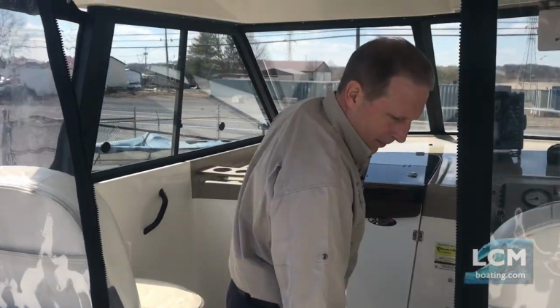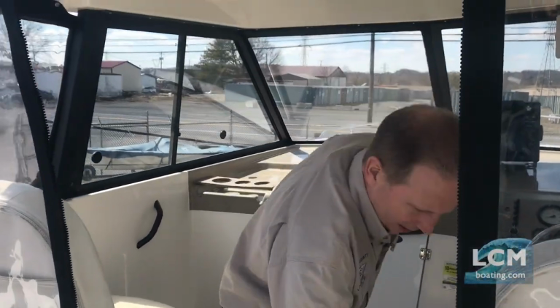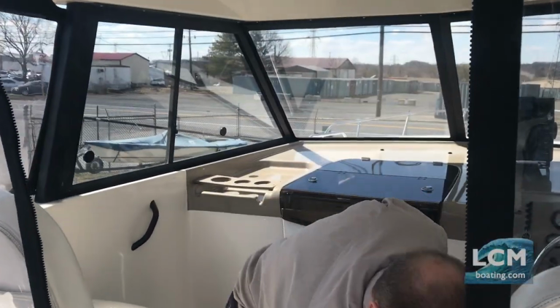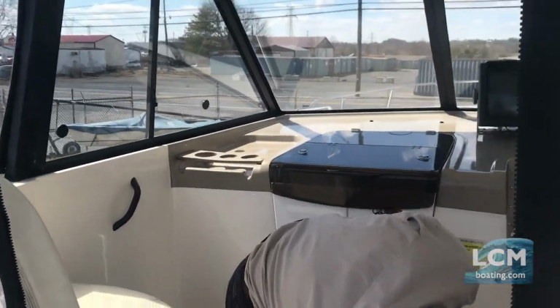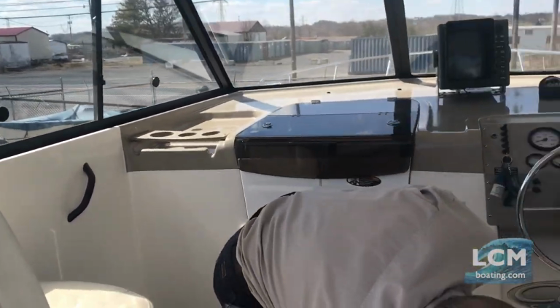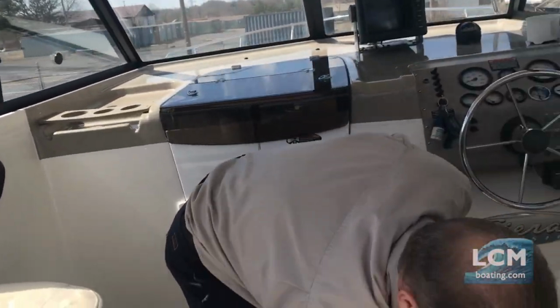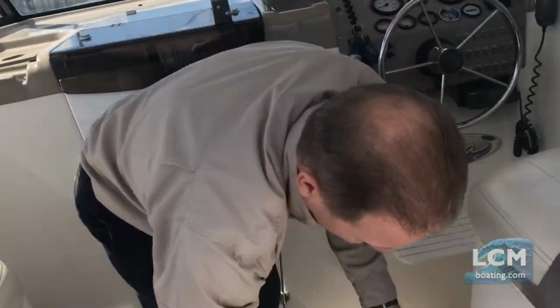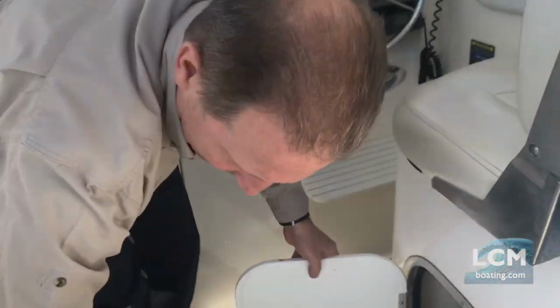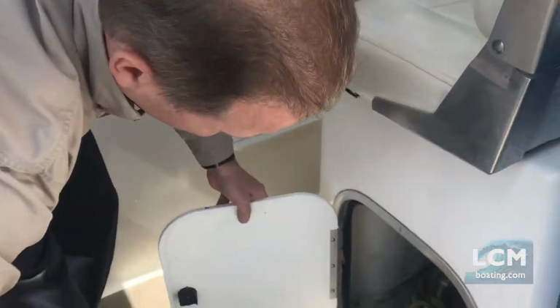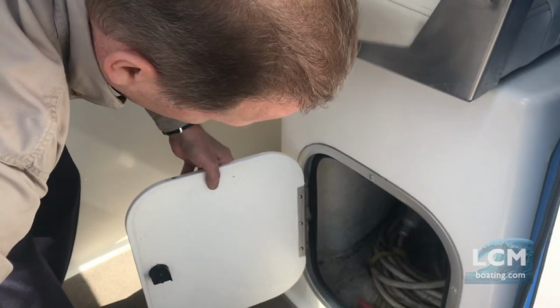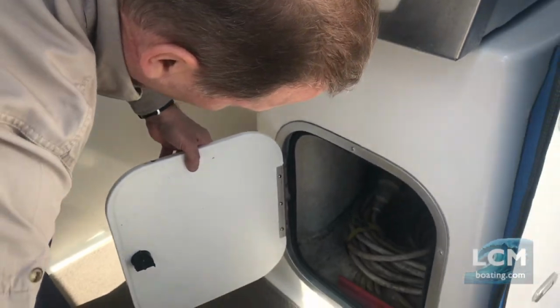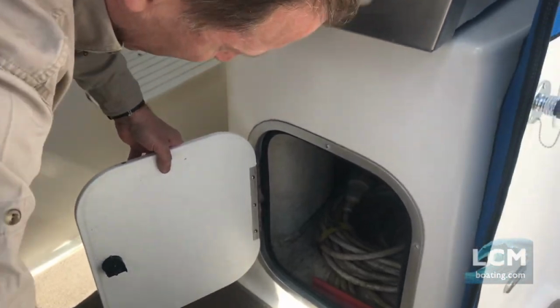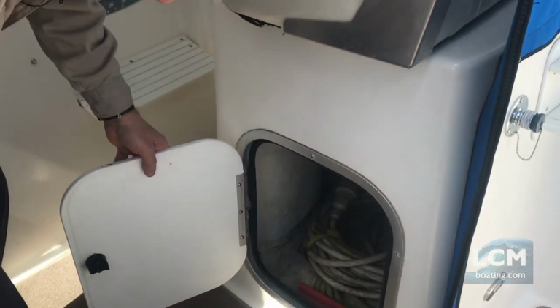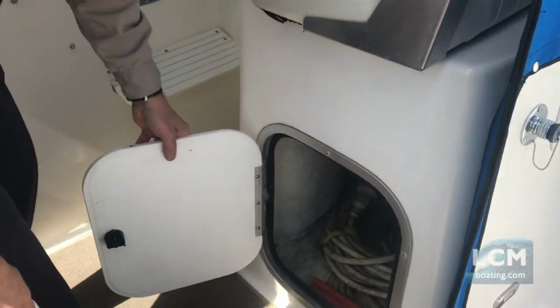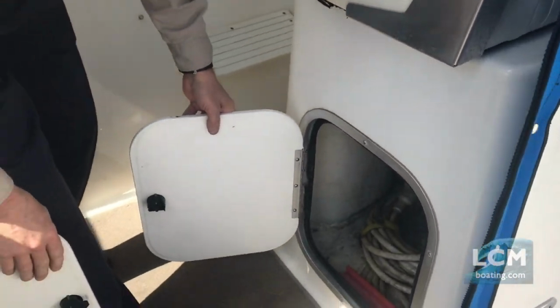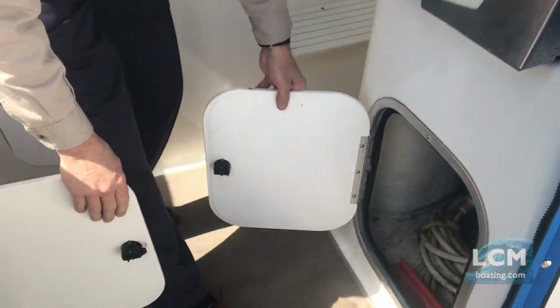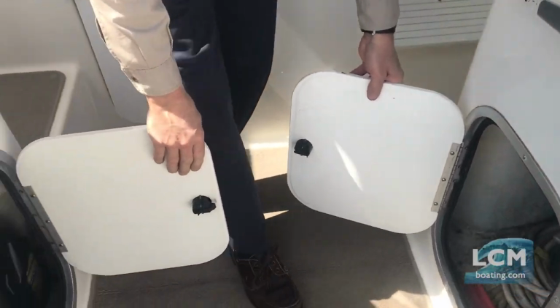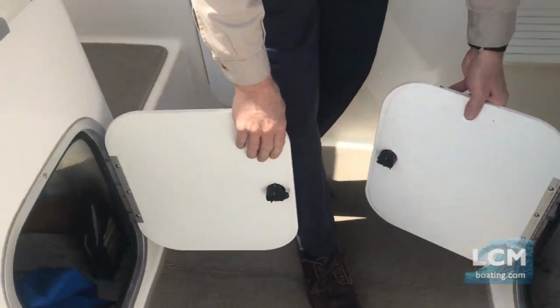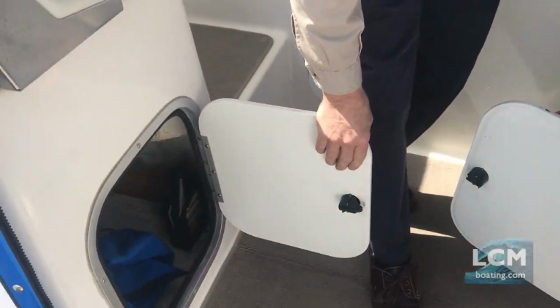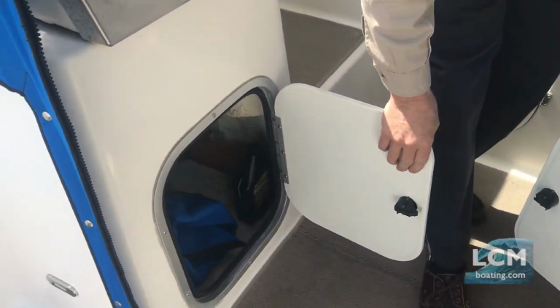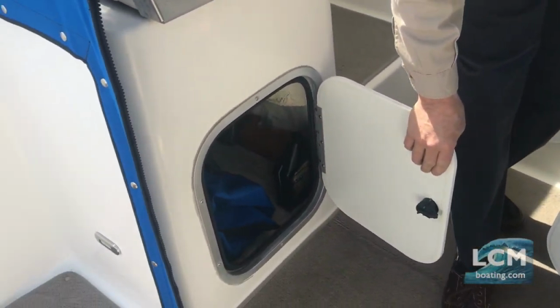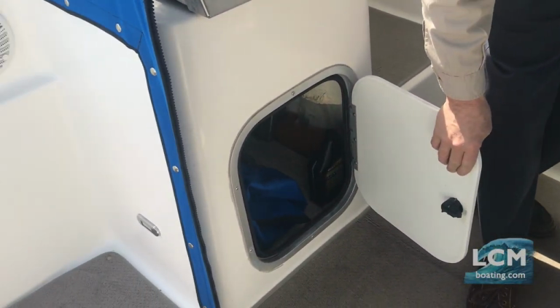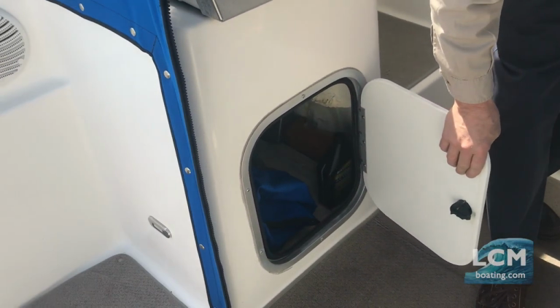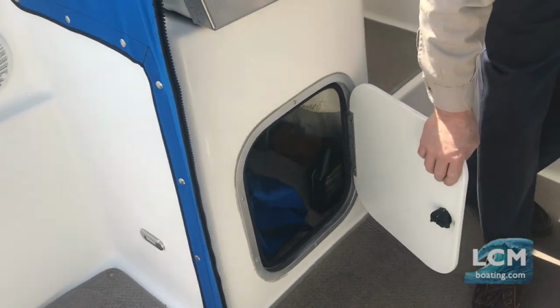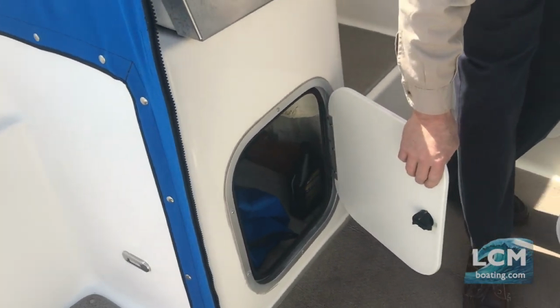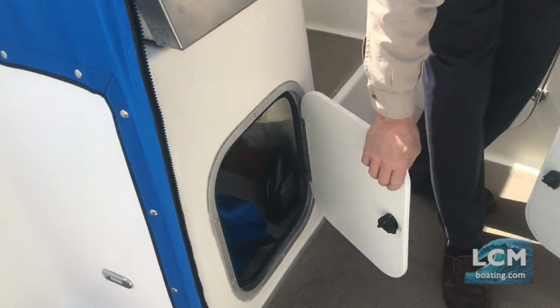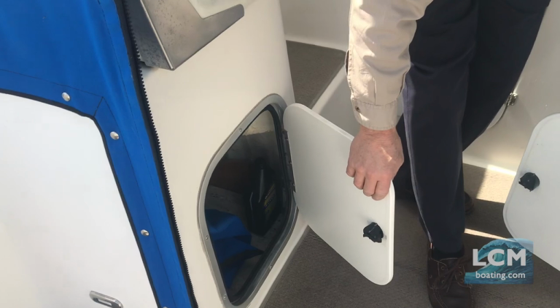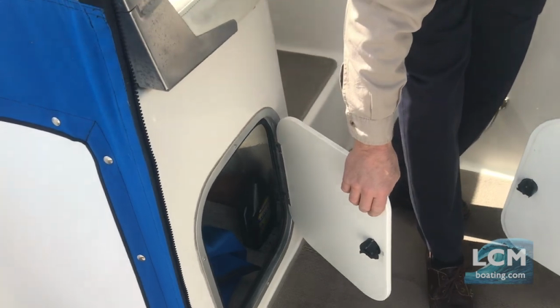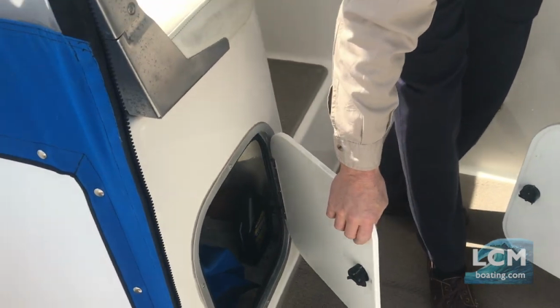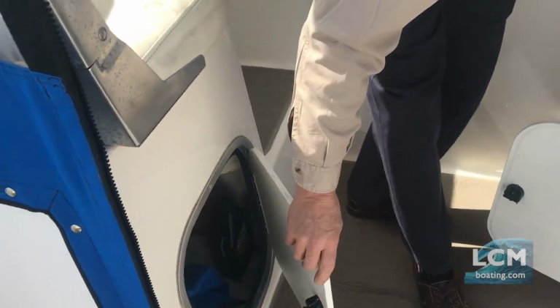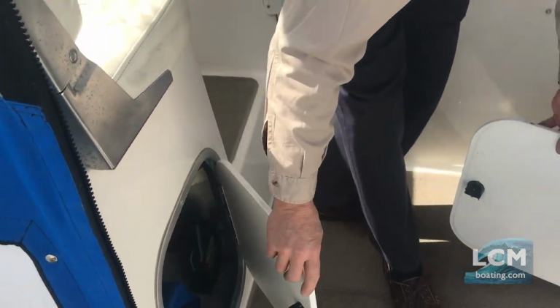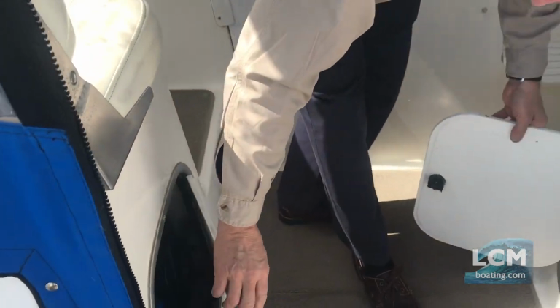Interior liner carpet. At the helm station you've got nice storage left and right. It does come with shore power and a shore power cord, as well as an additional stern aft curtain.